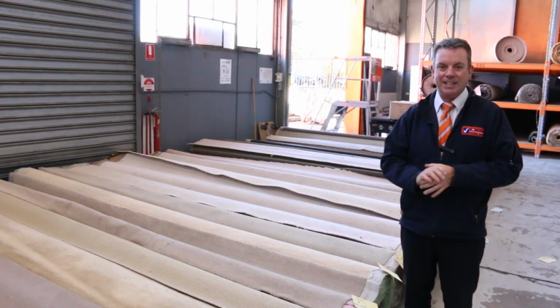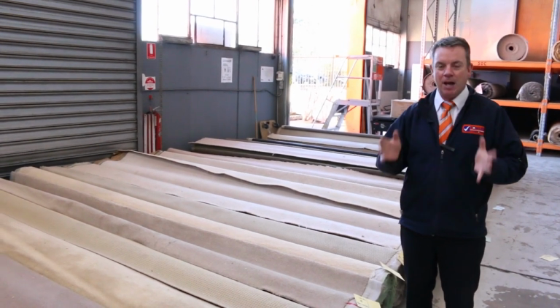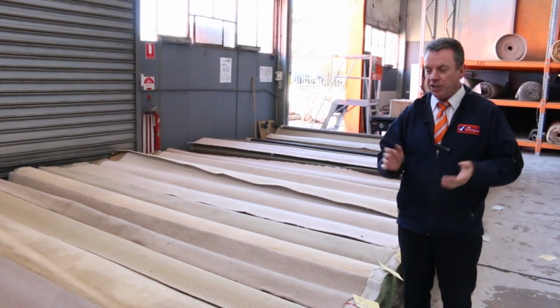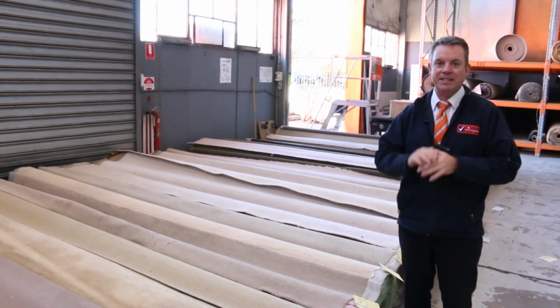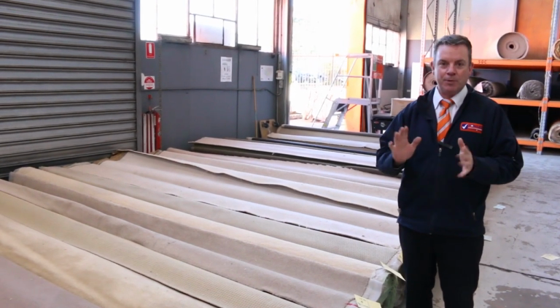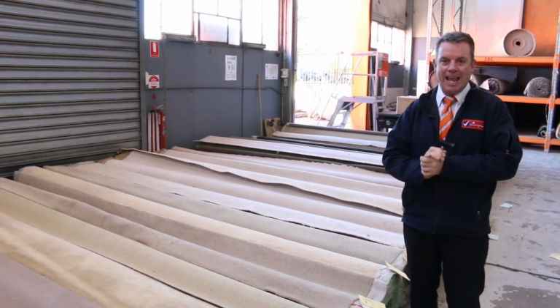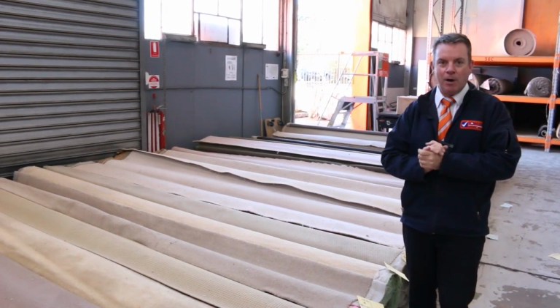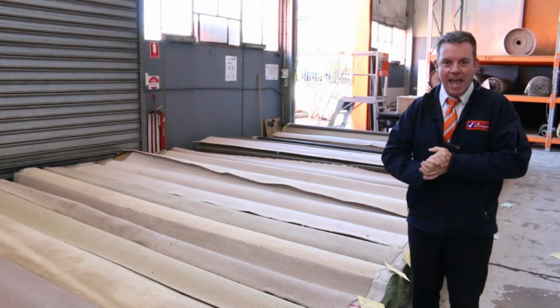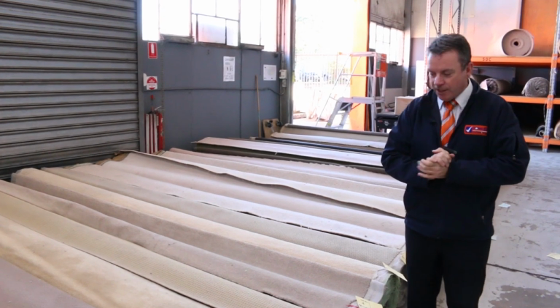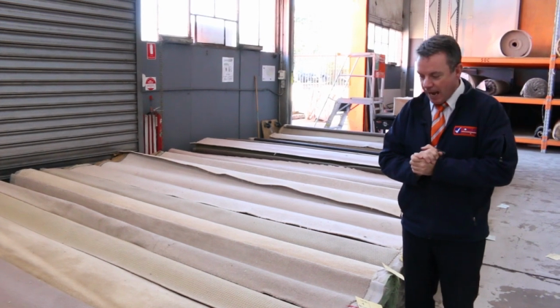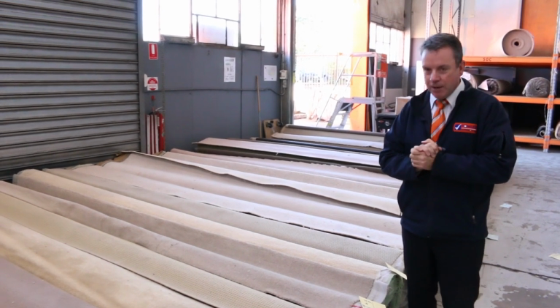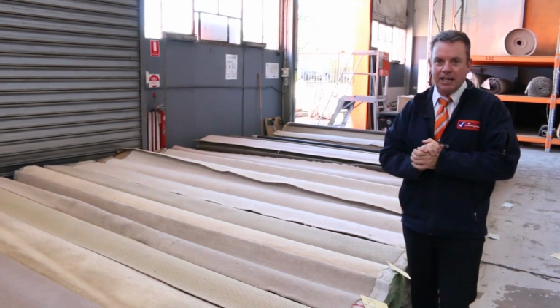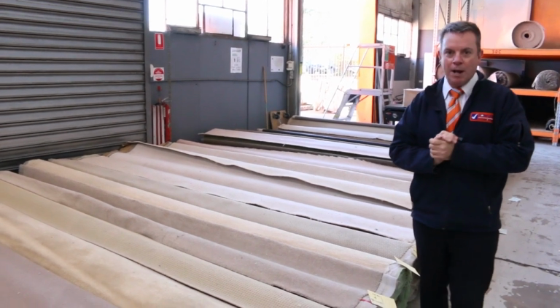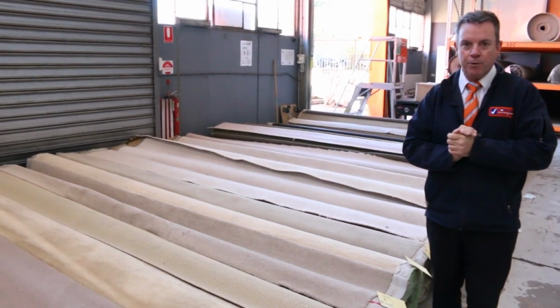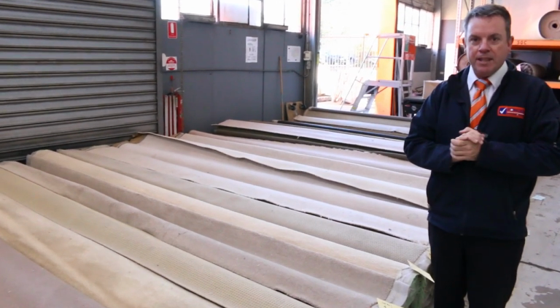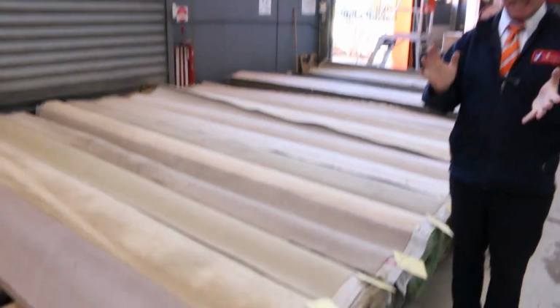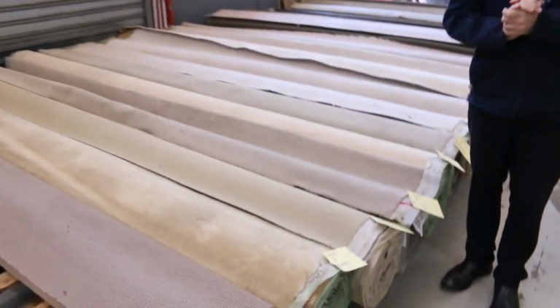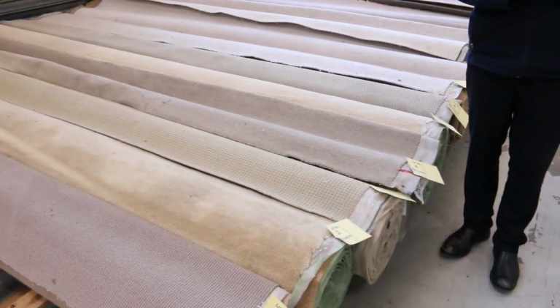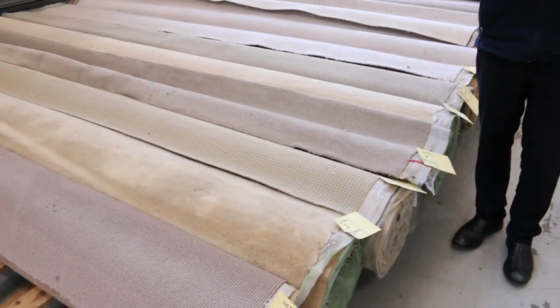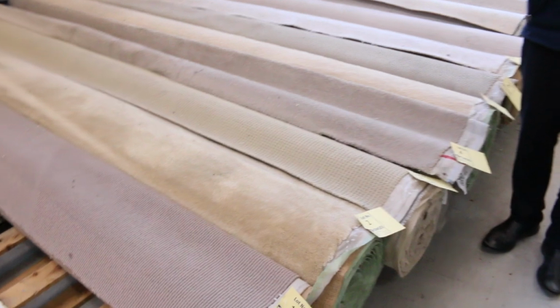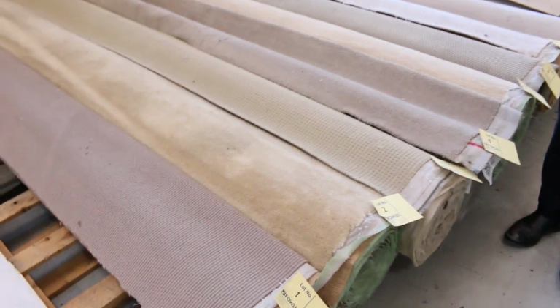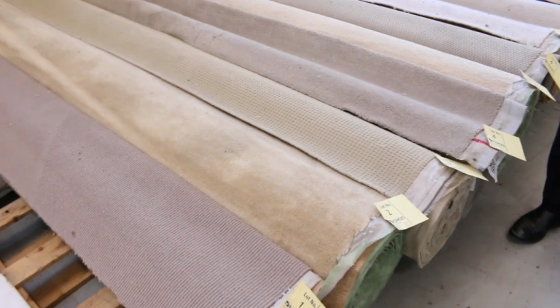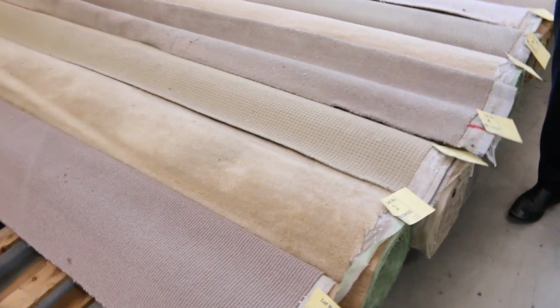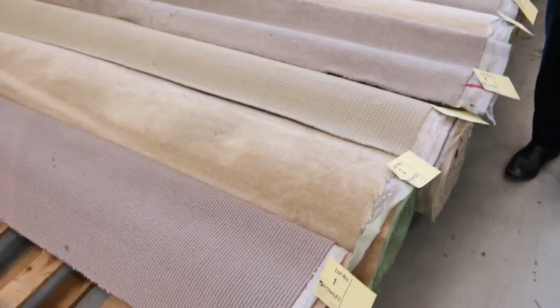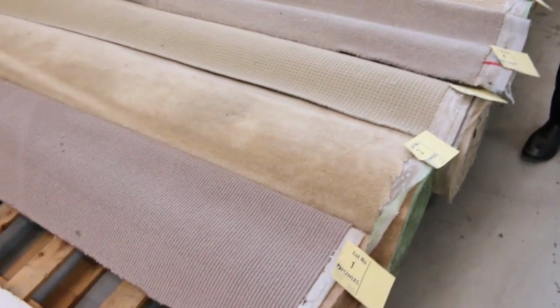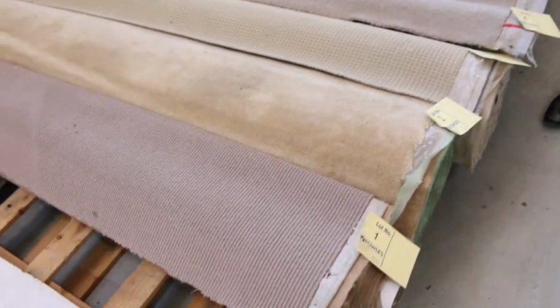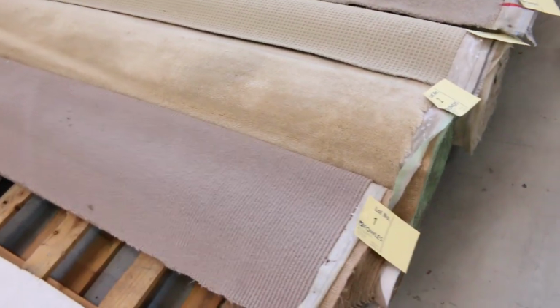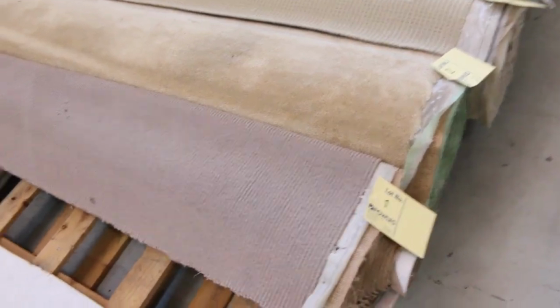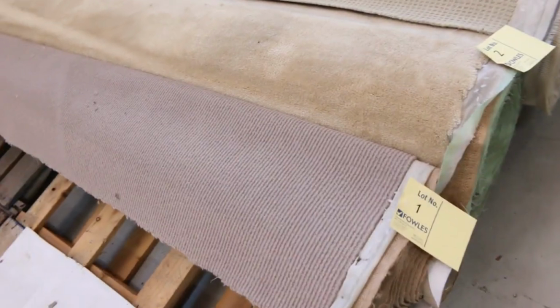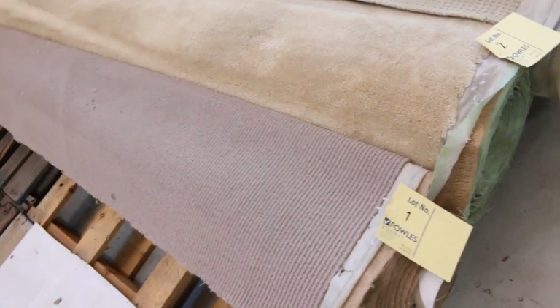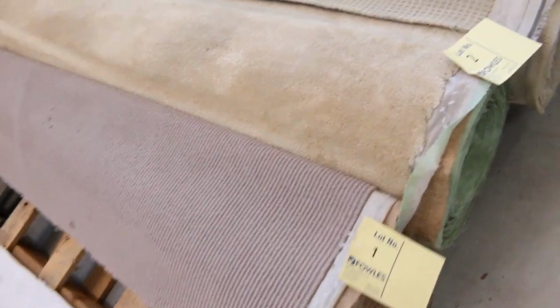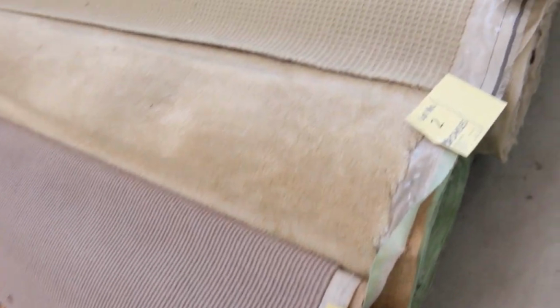Auction carpet is the cheapest way you could ever buy any type of carpet. We're just going to give you a run through. There is a tech catalogue you can actually download to give you the meterage, and we'll give you a bit of a run through of what we've got. Plenty to get through here.